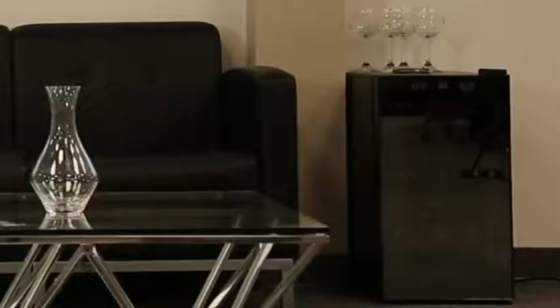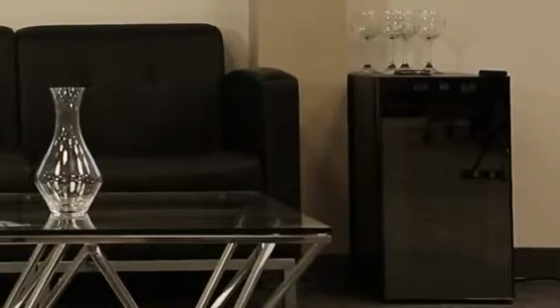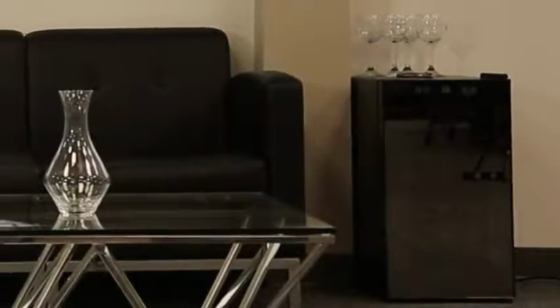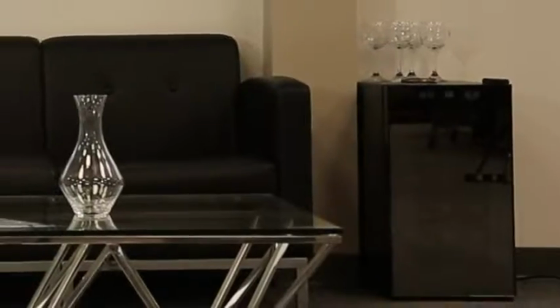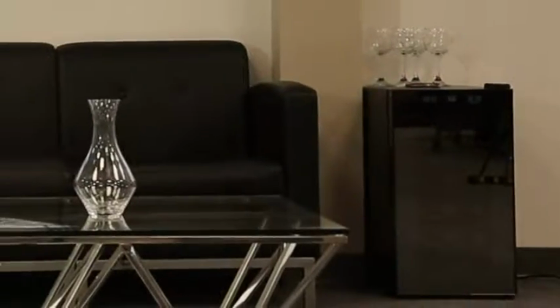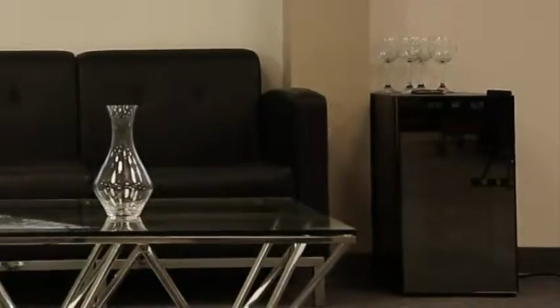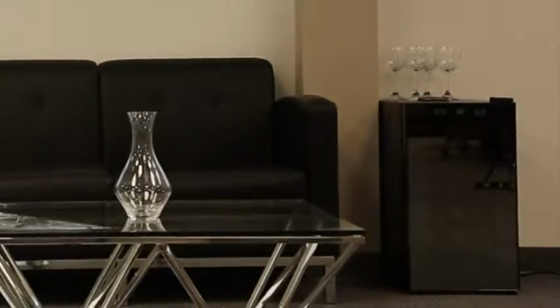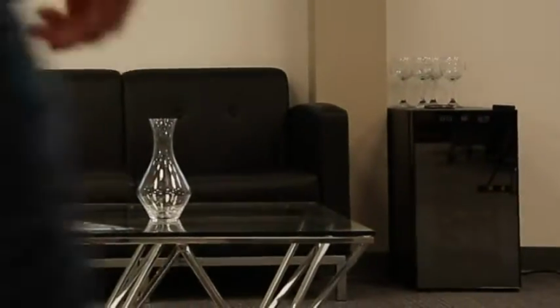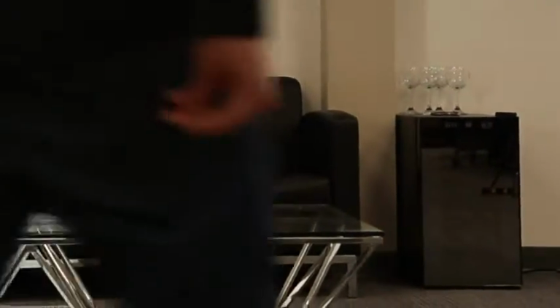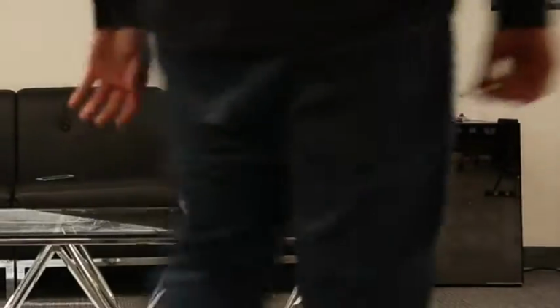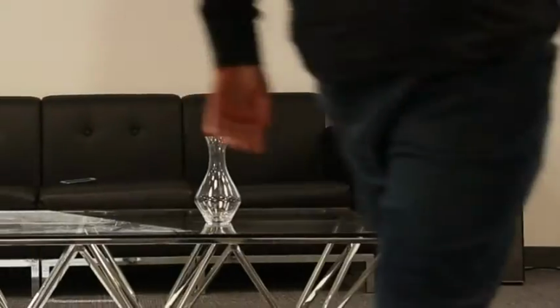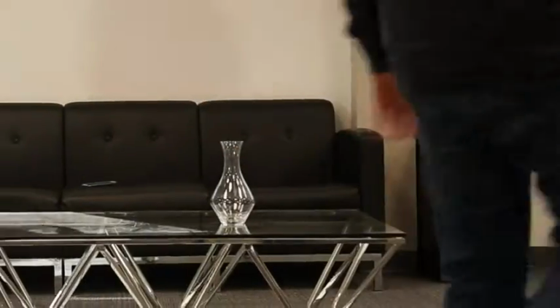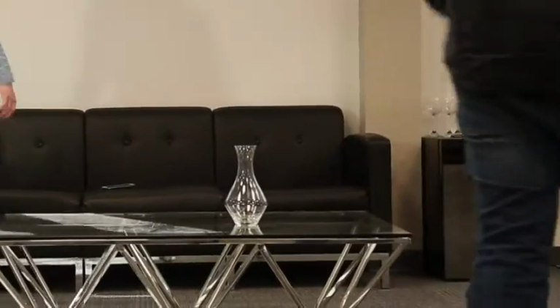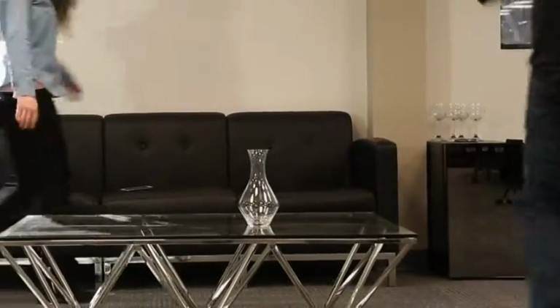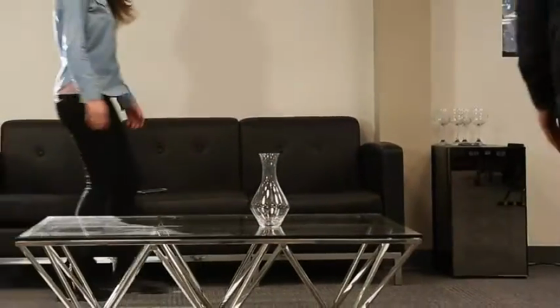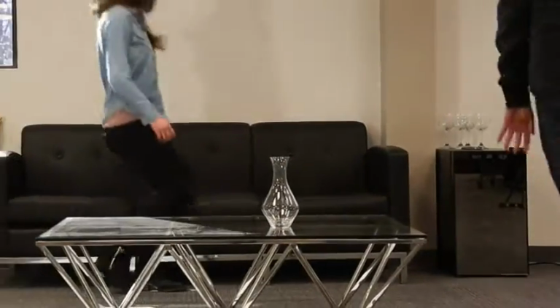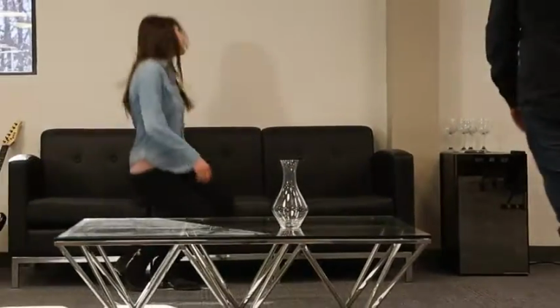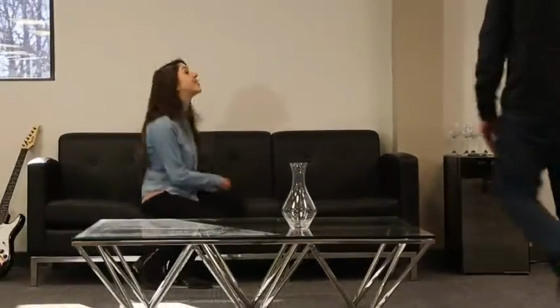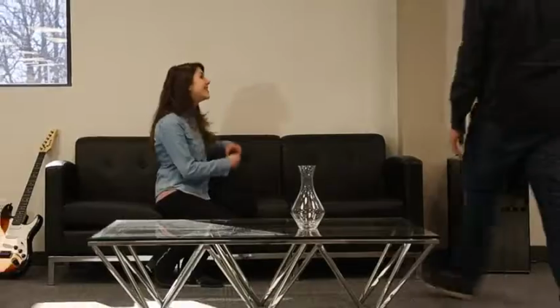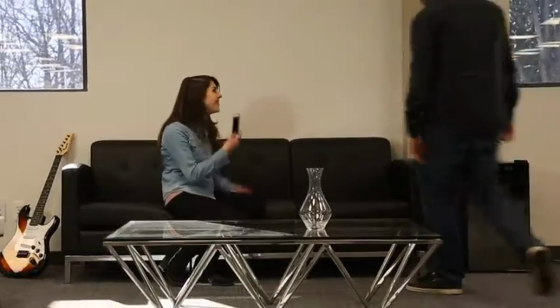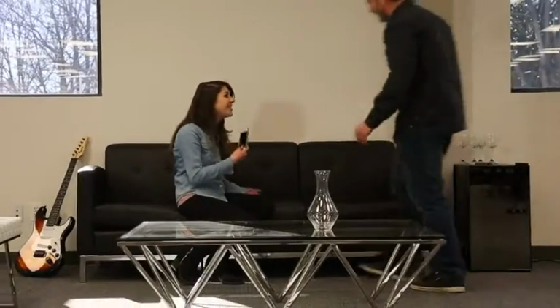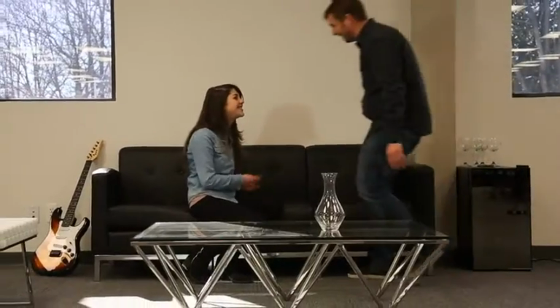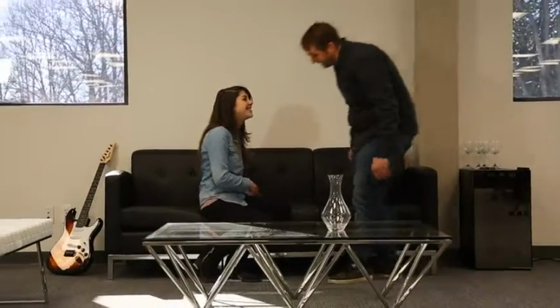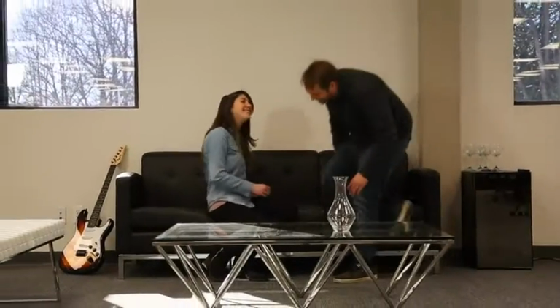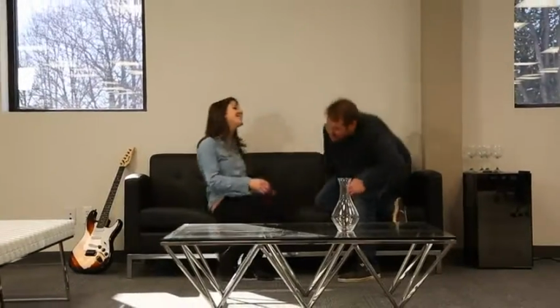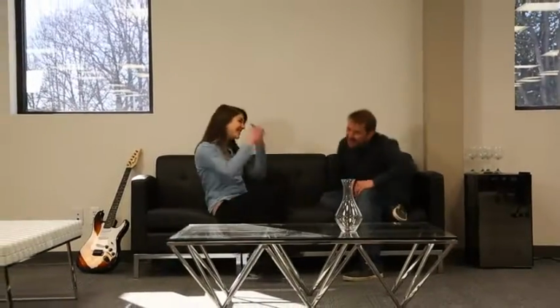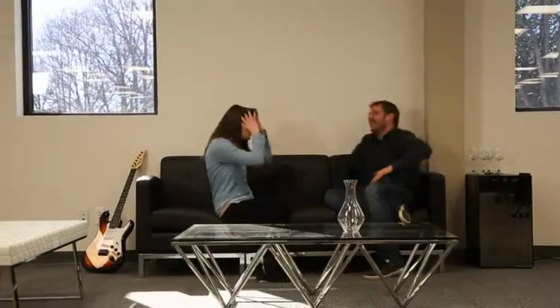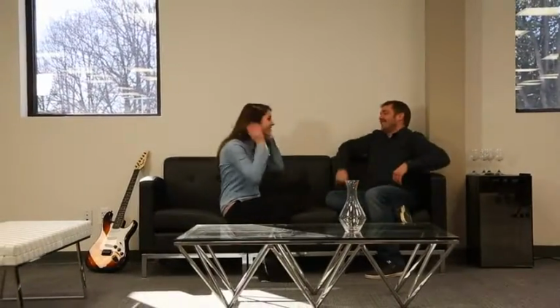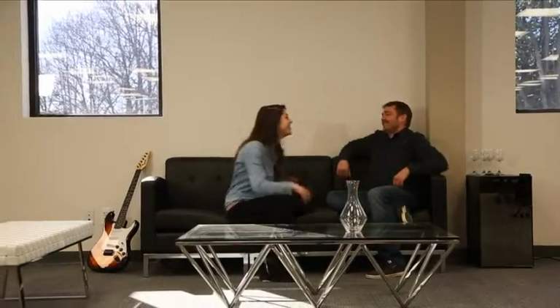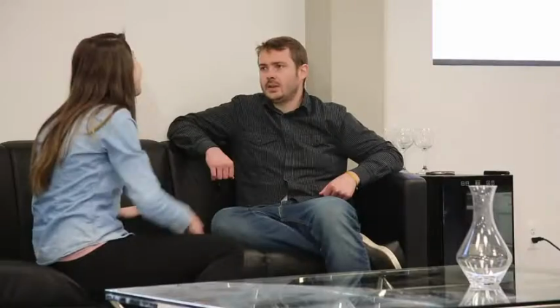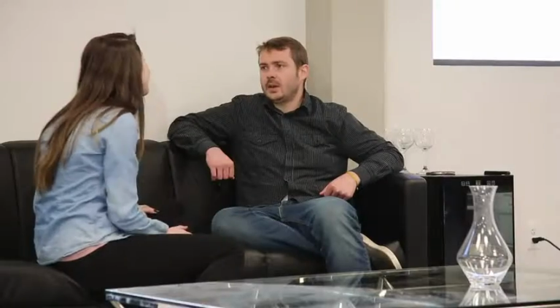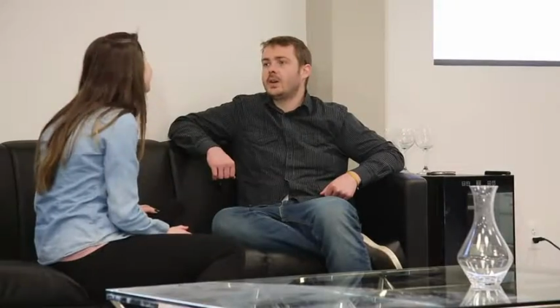Introducing the Ivation Wine Cooler, a perfect item for any sommelier. With its beautiful sleek design, it enhances your drinking experience.